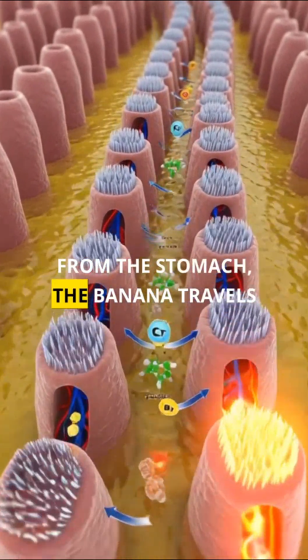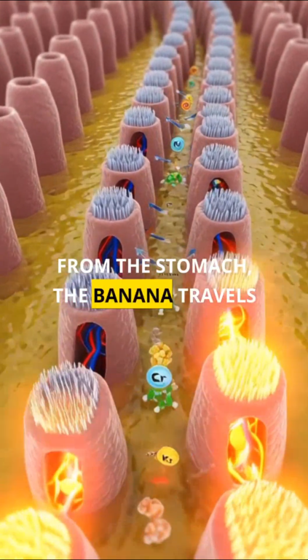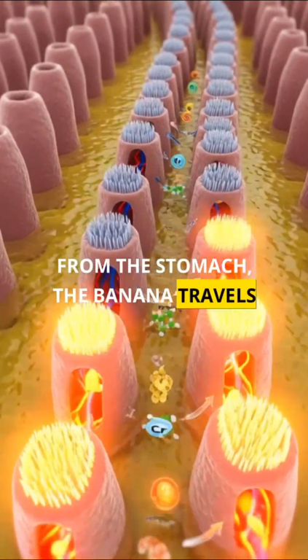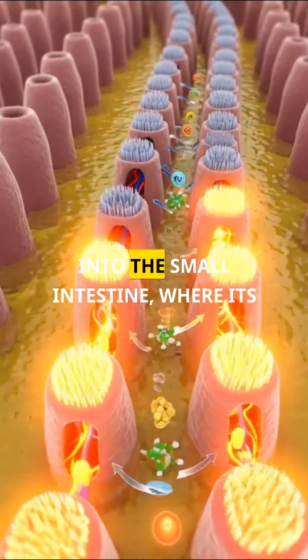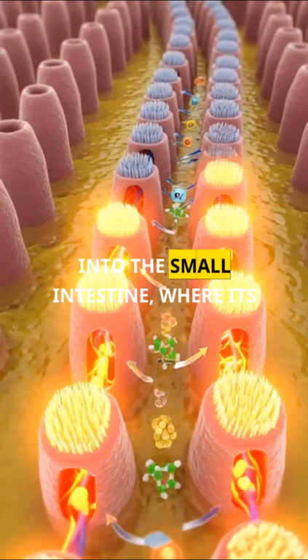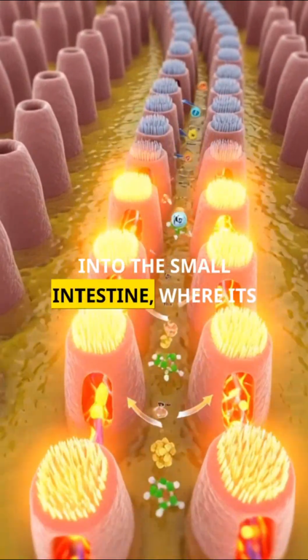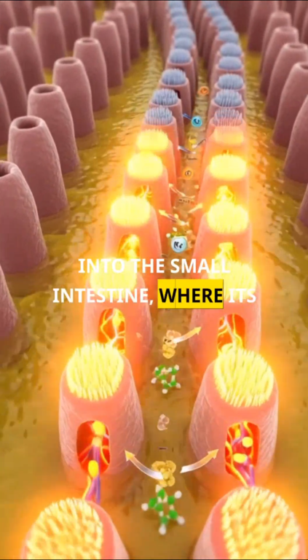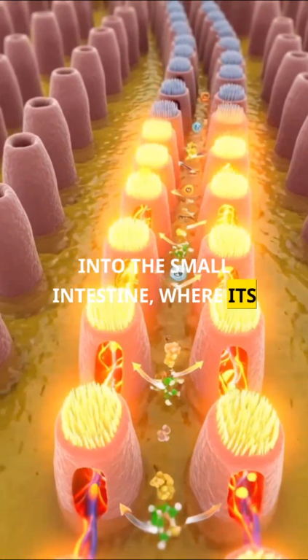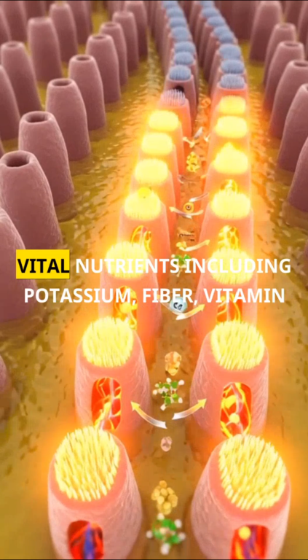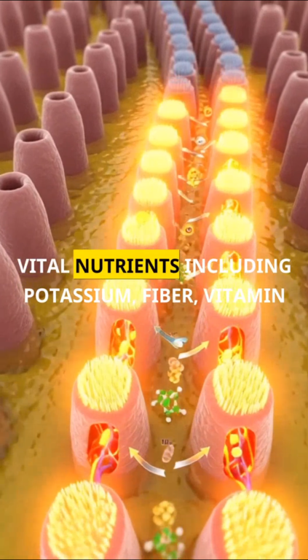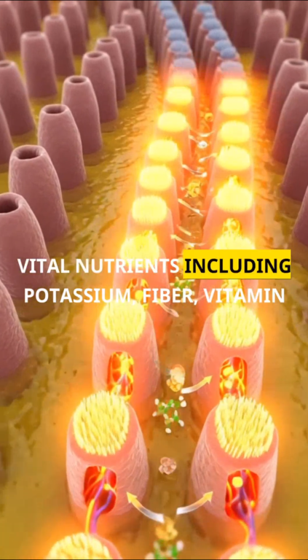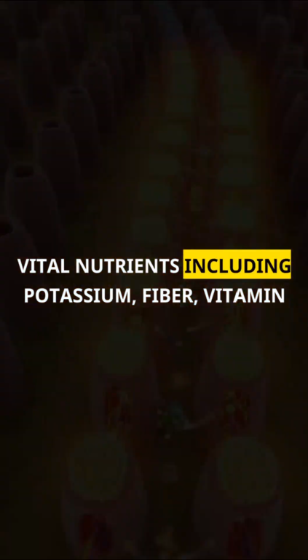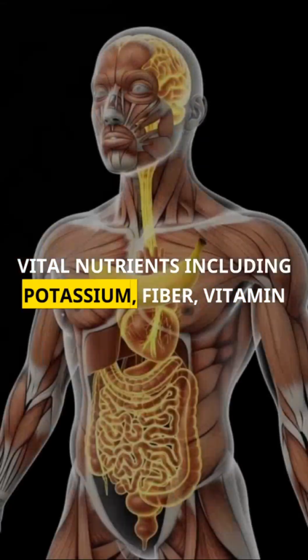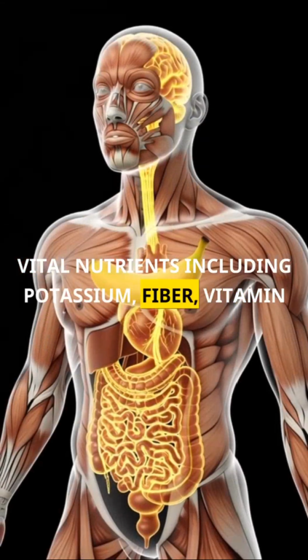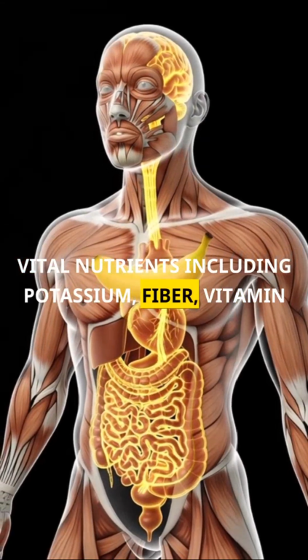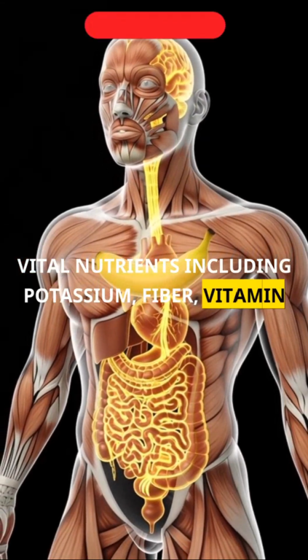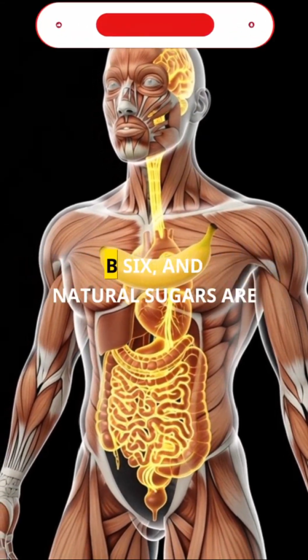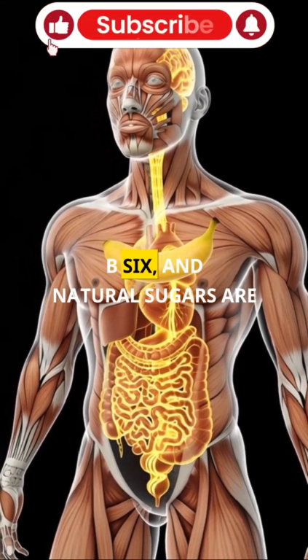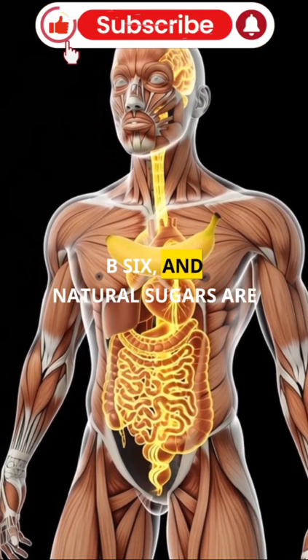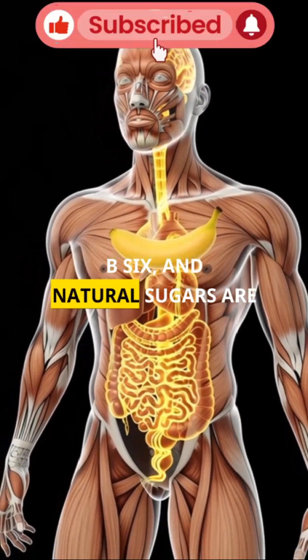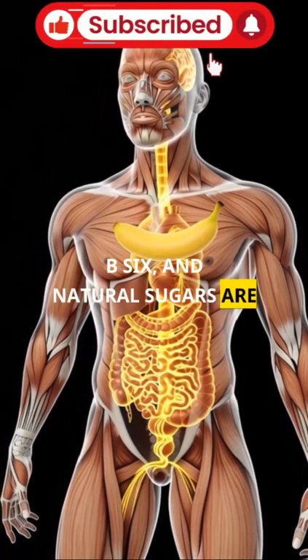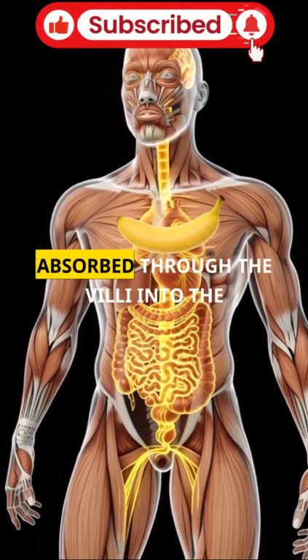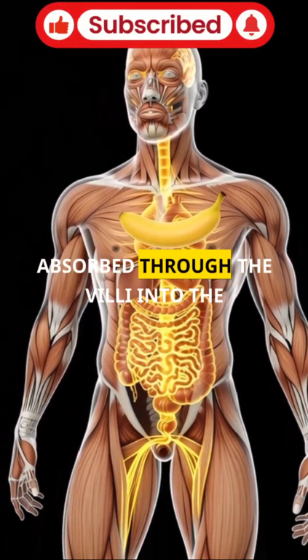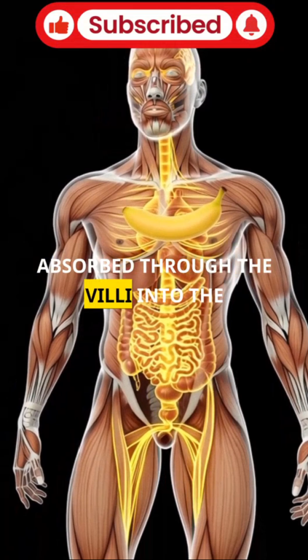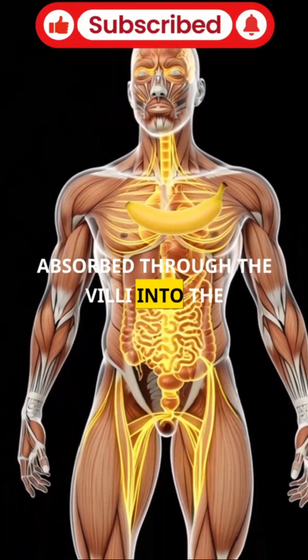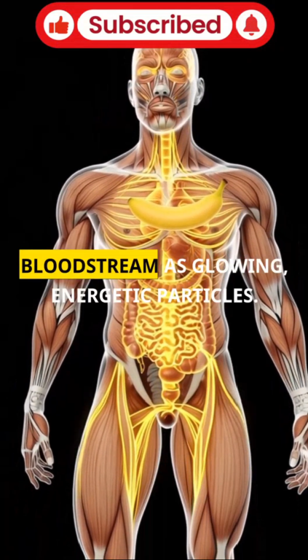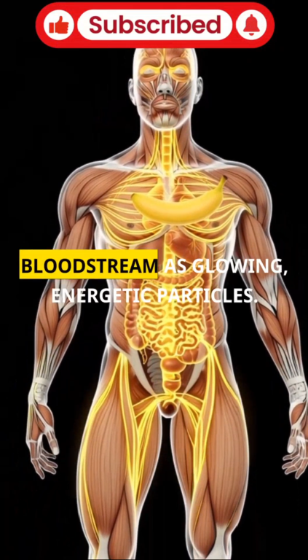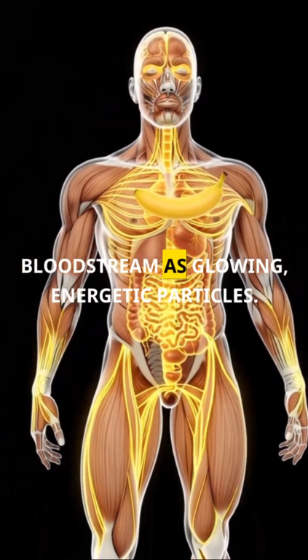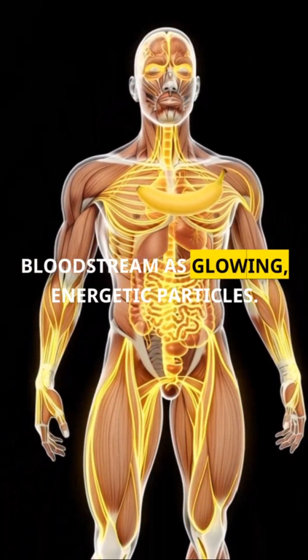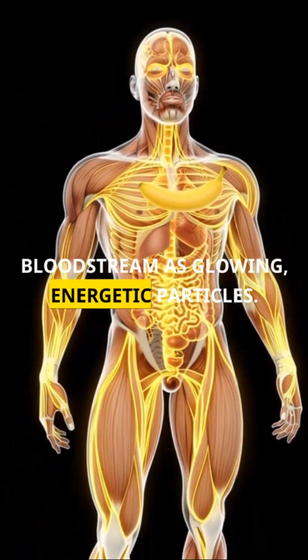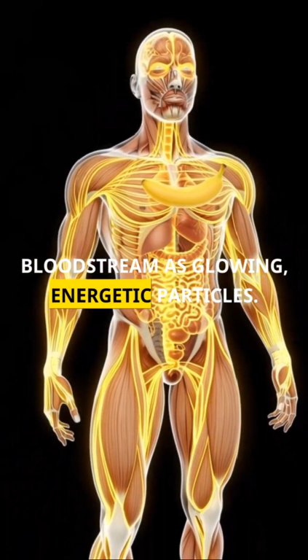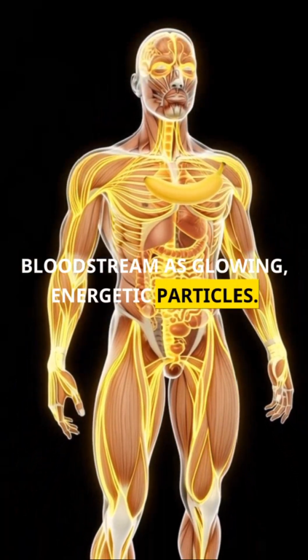From the stomach, the banana travels into the small intestine, where its vital nutrients including potassium, fiber, vitamin B6, and natural sugars are absorbed through the villi into the bloodstream as glowing, energetic particles.